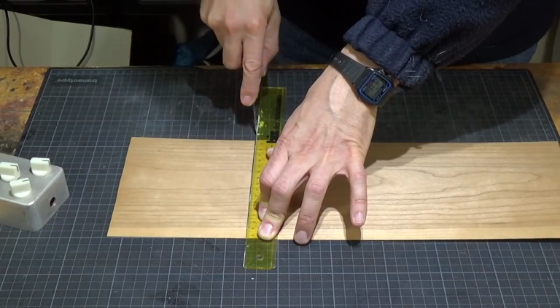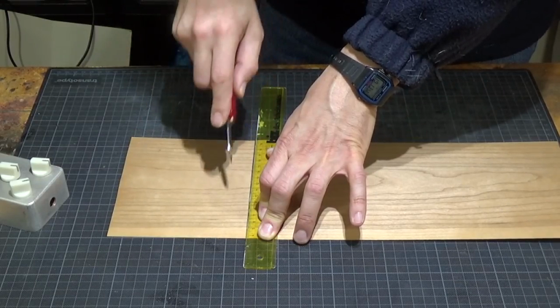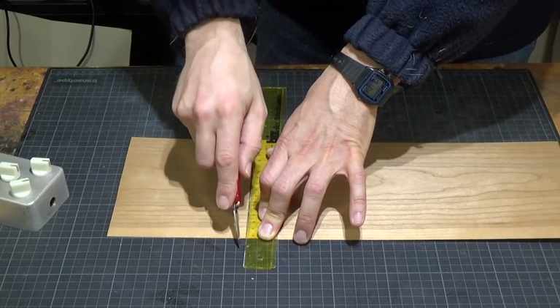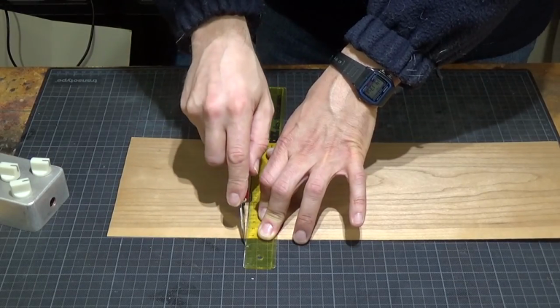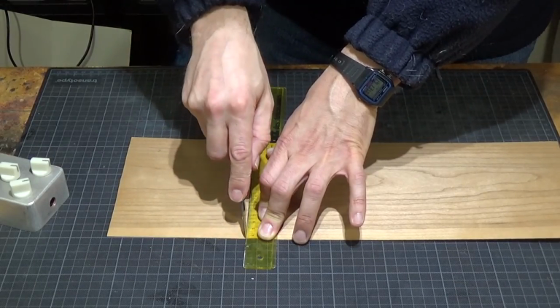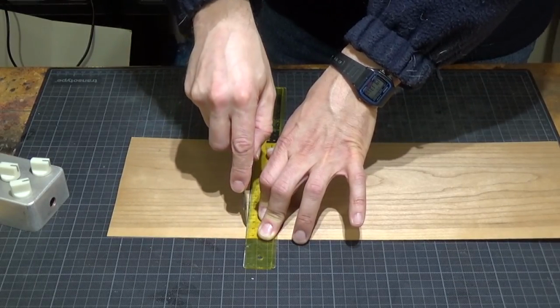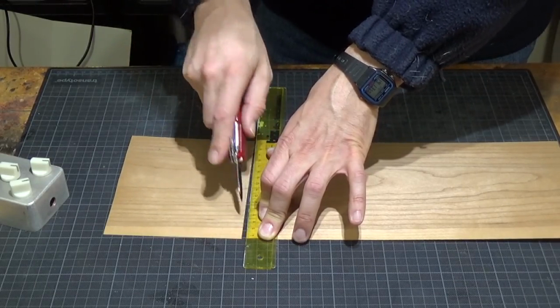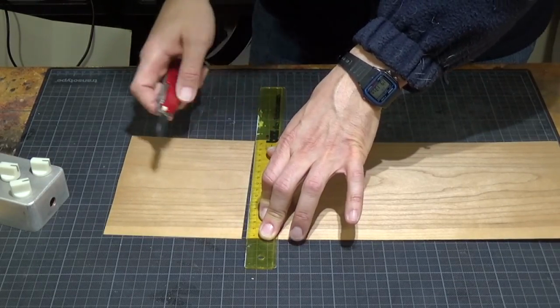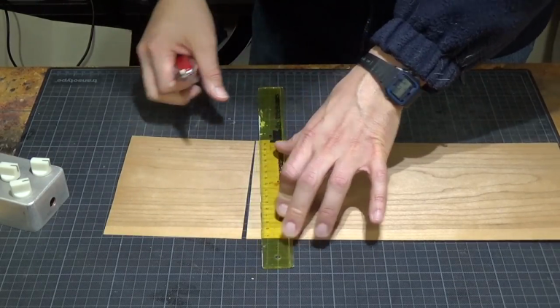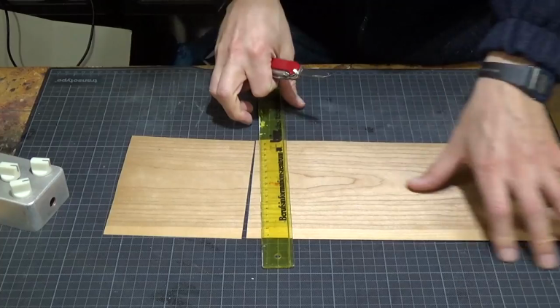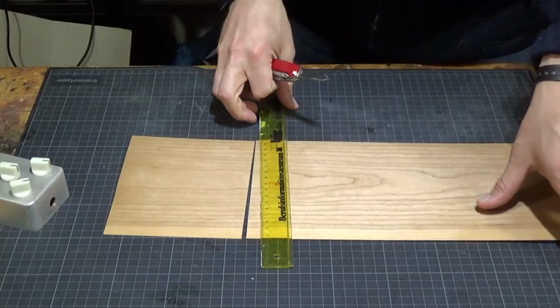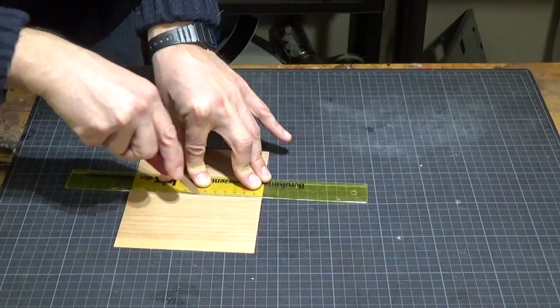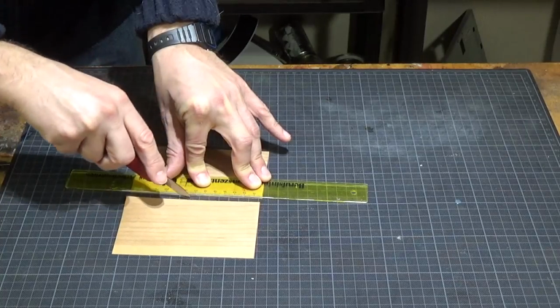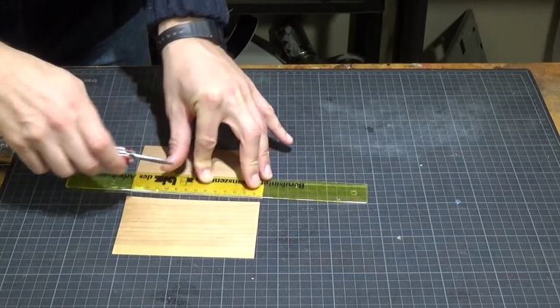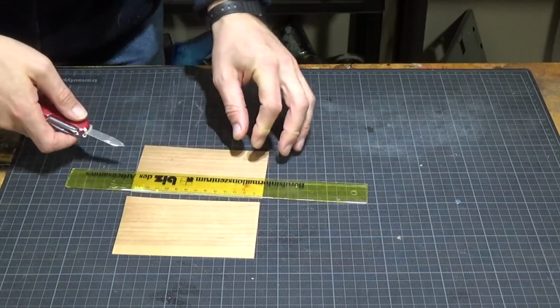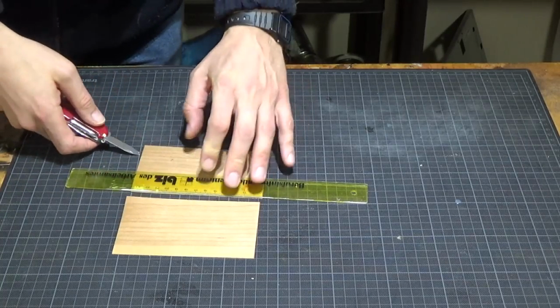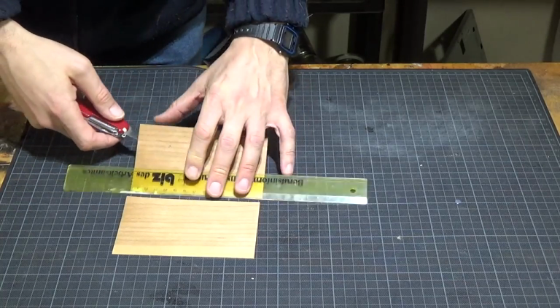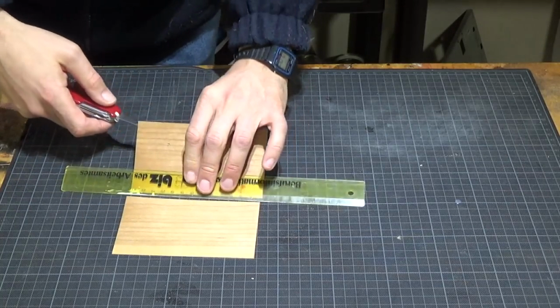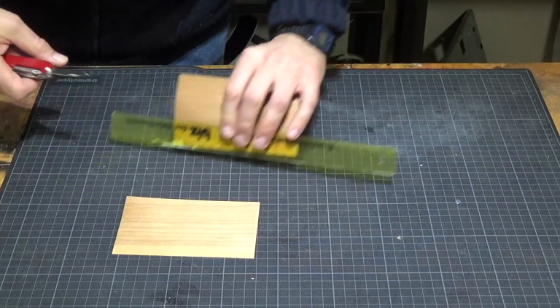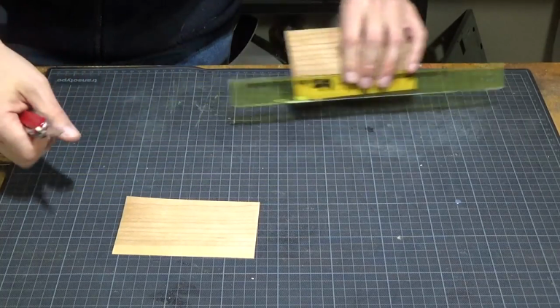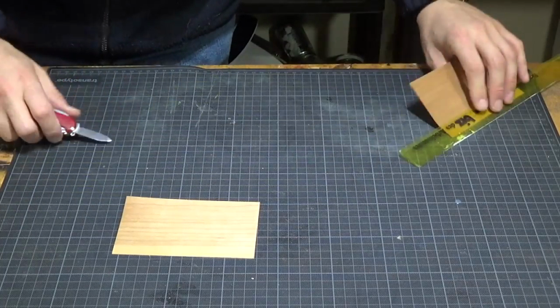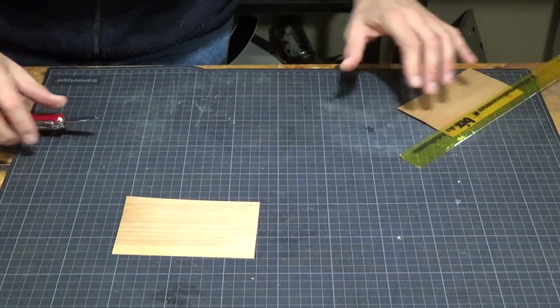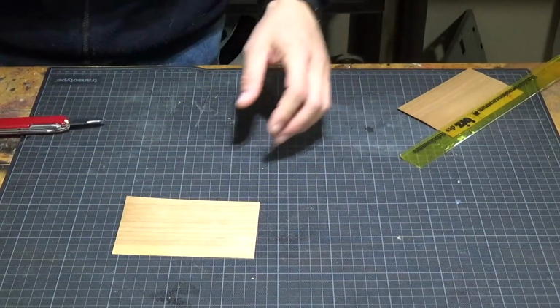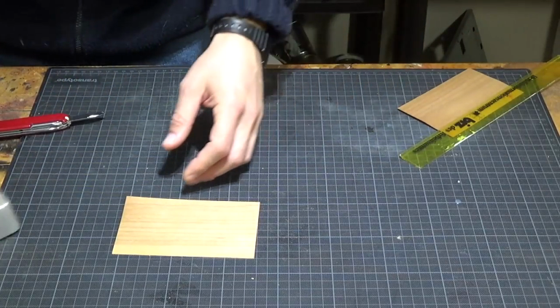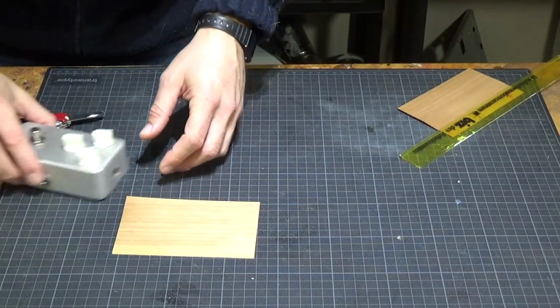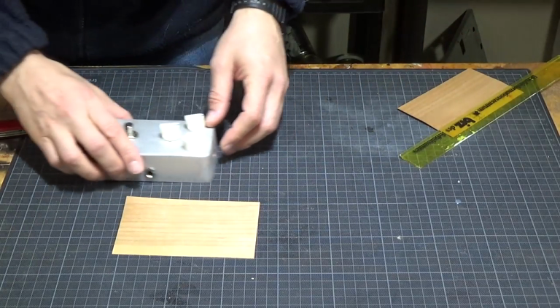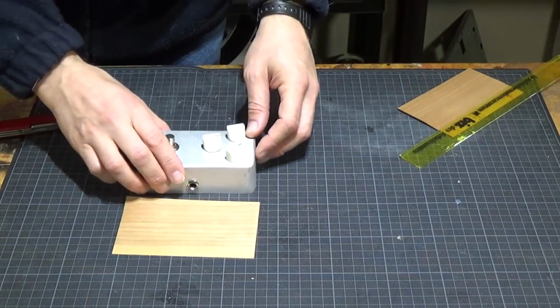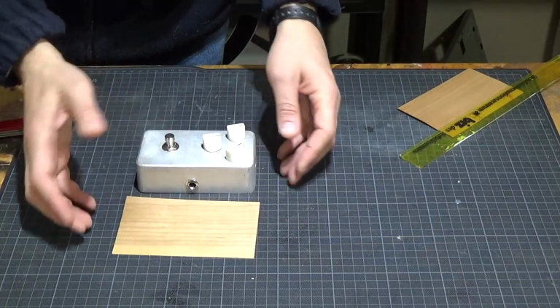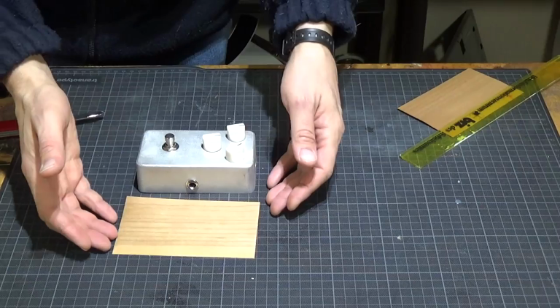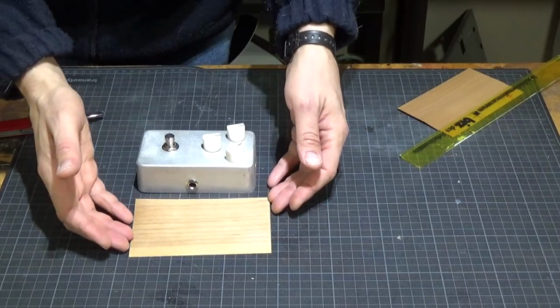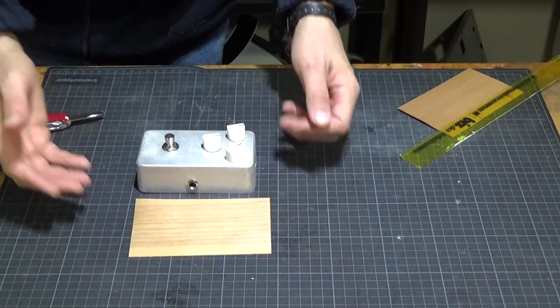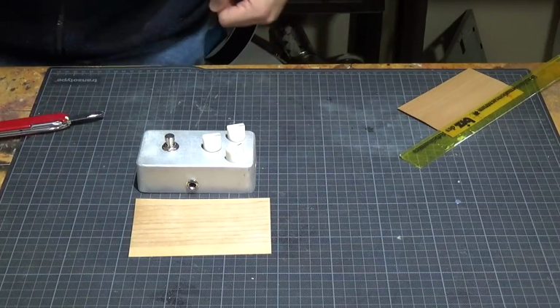I like the pedal to have a panel out of cherry wood. So I start by cutting a piece of cherry veneer that is slightly larger than the pedal.